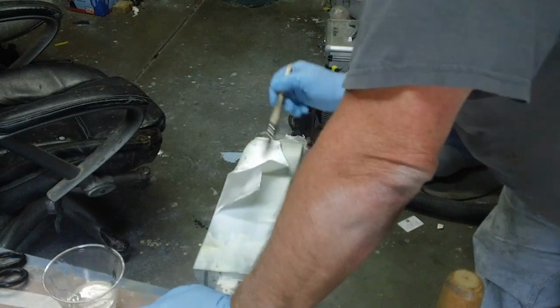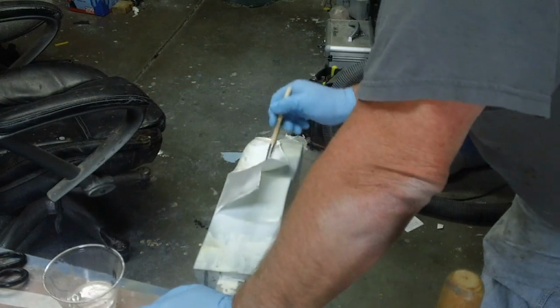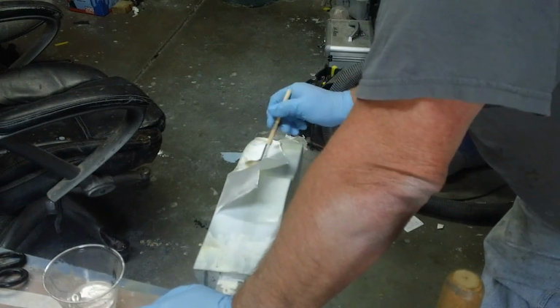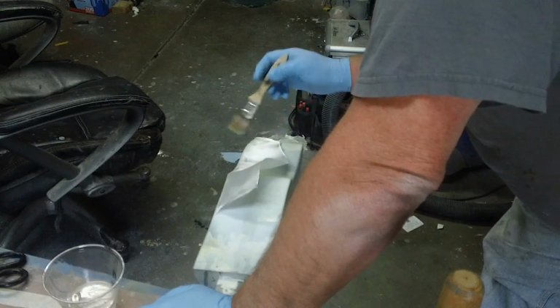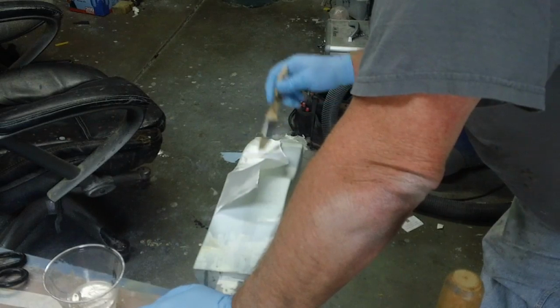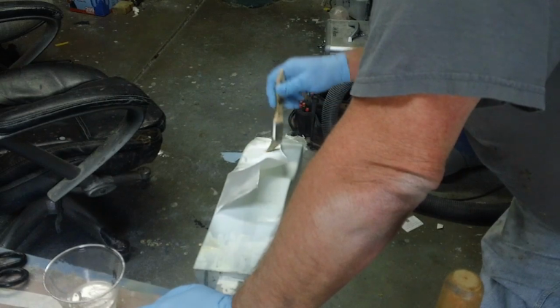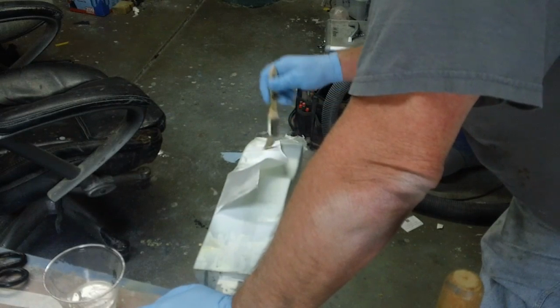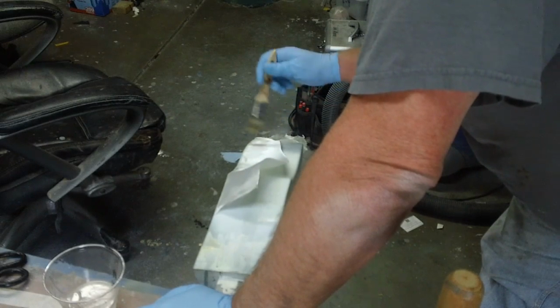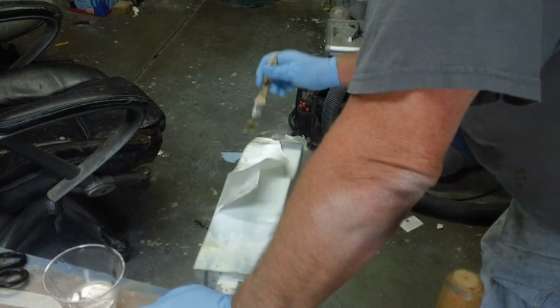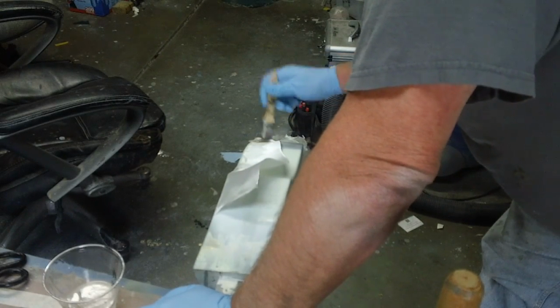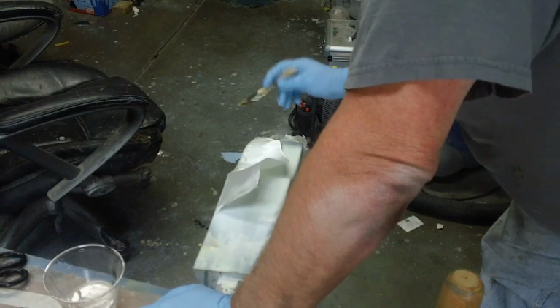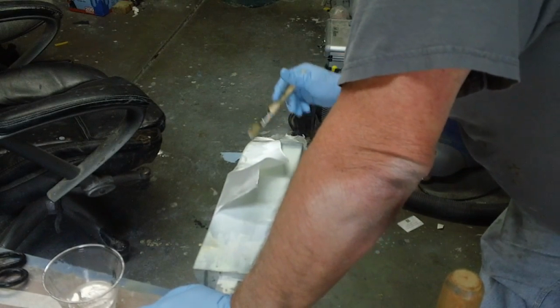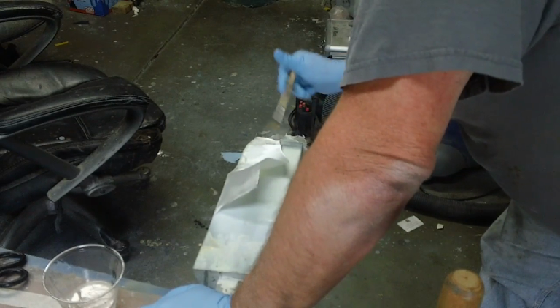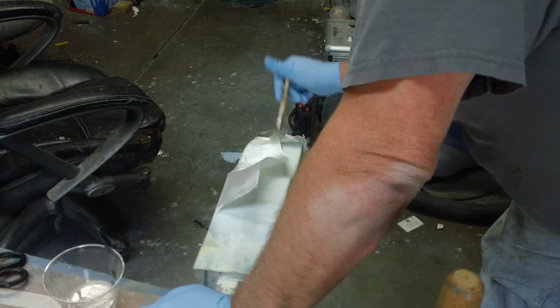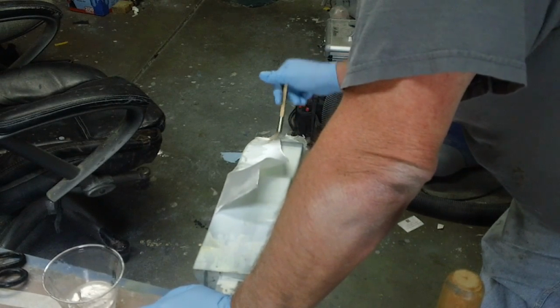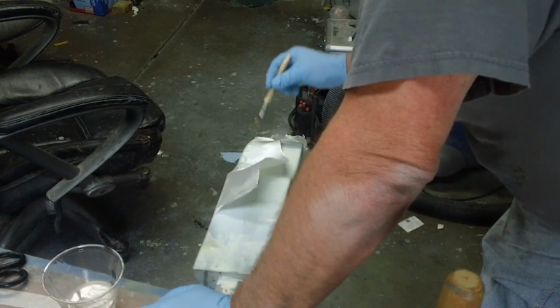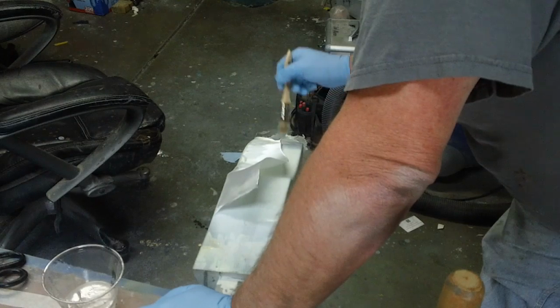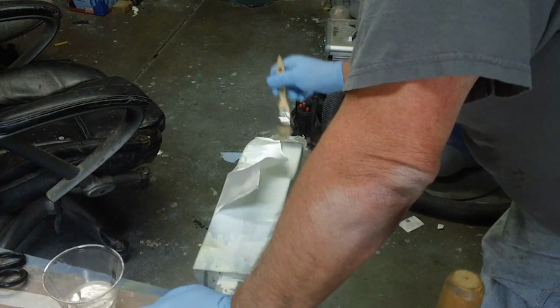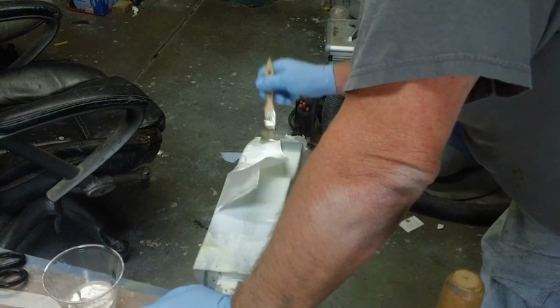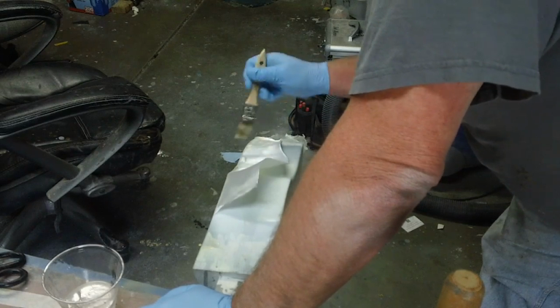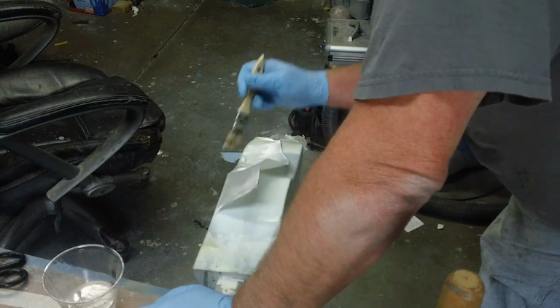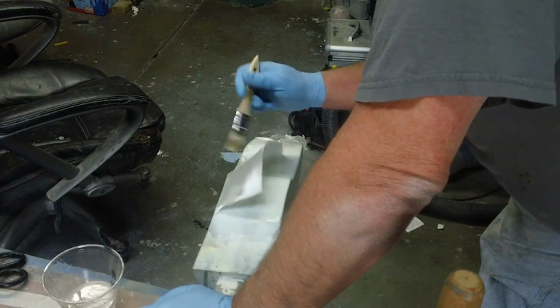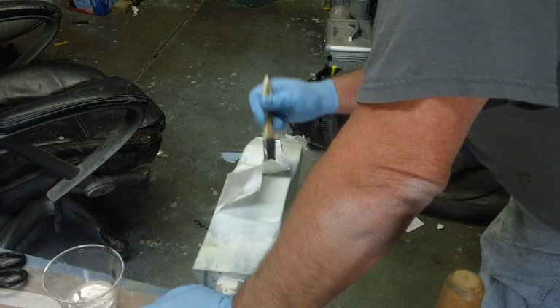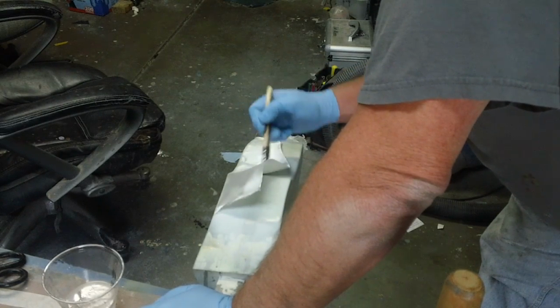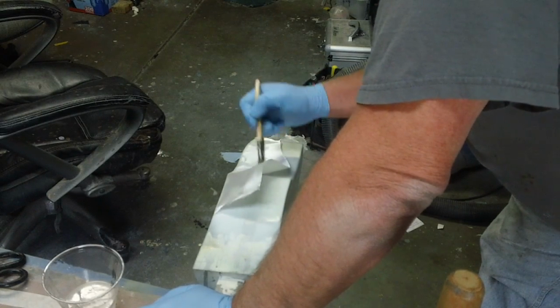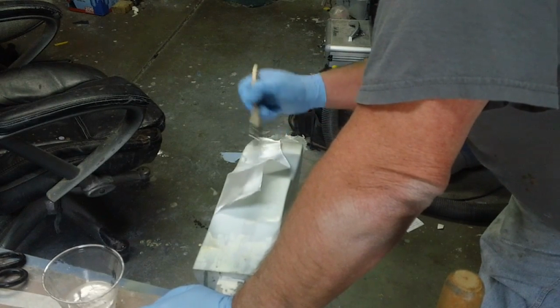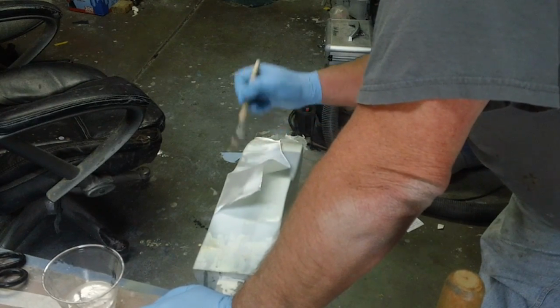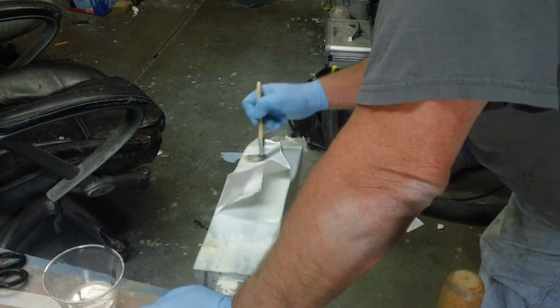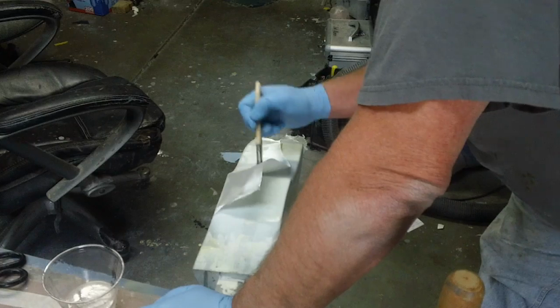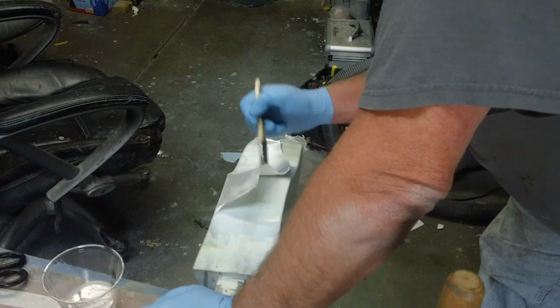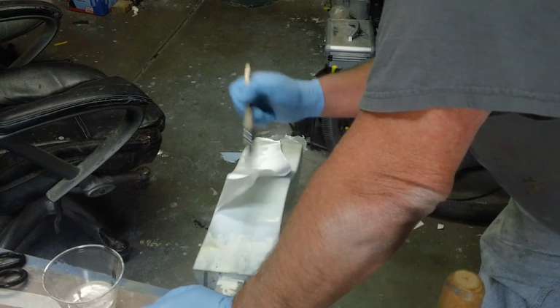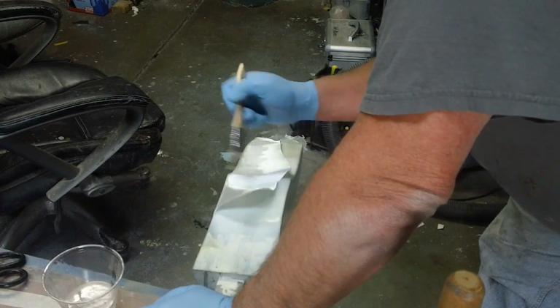I'm gonna get the last little bit right here. Stick a fork in it baby, call her done.